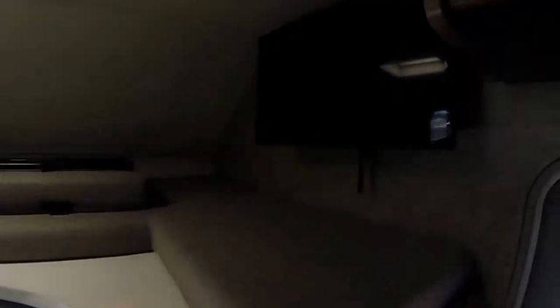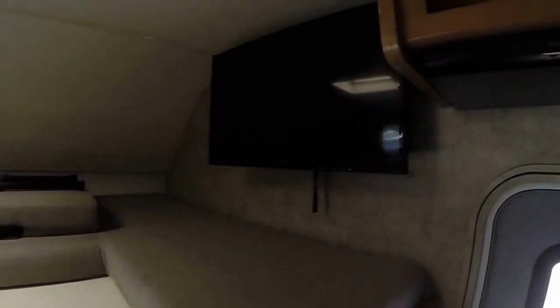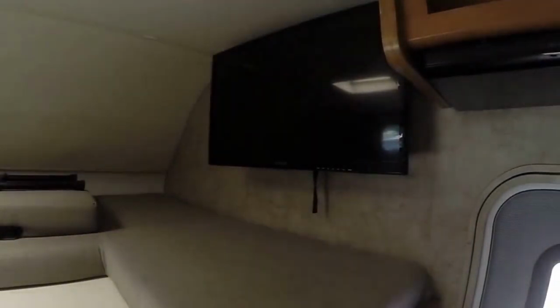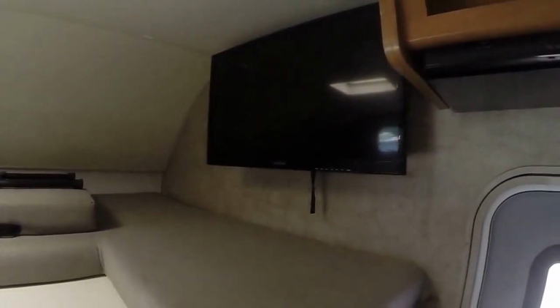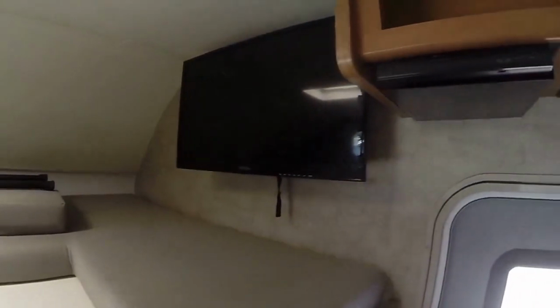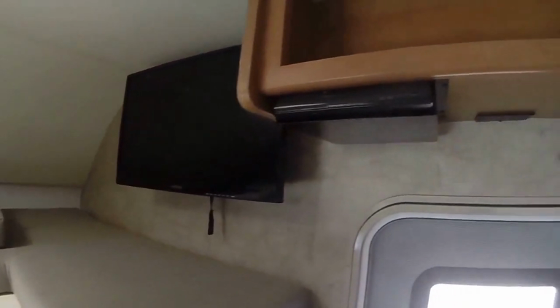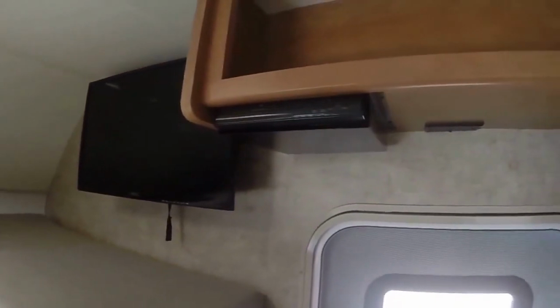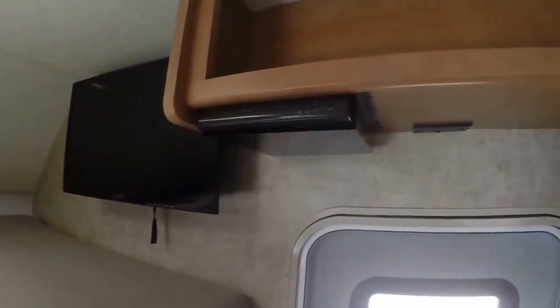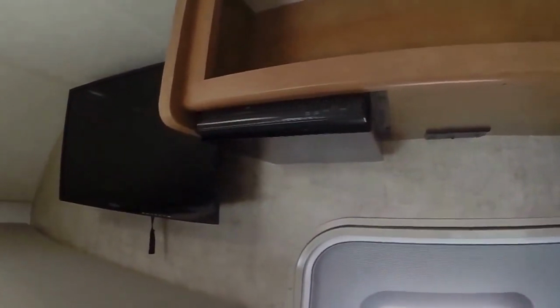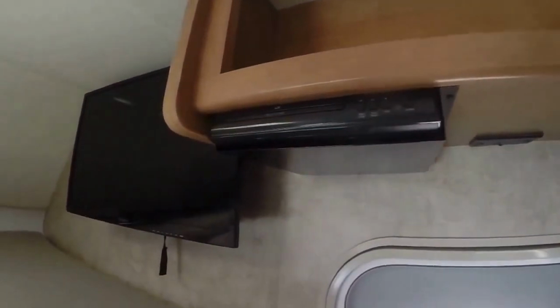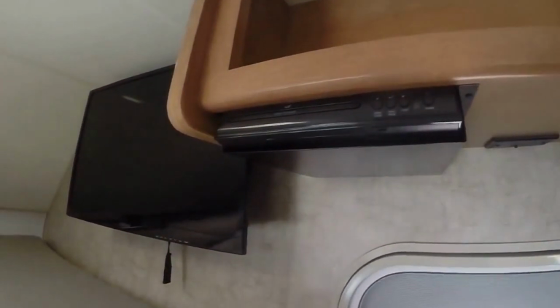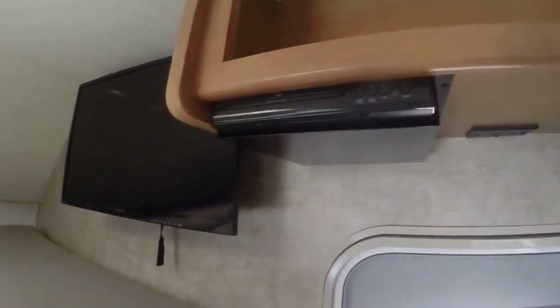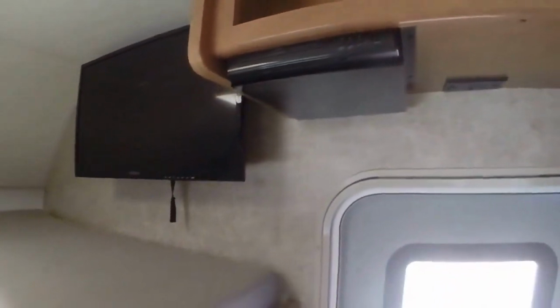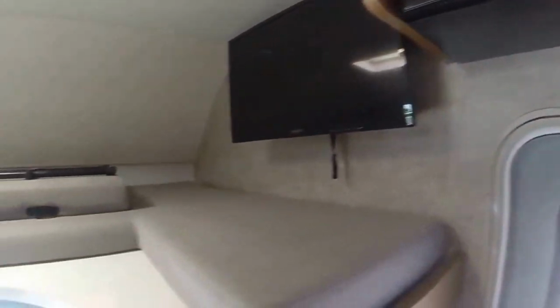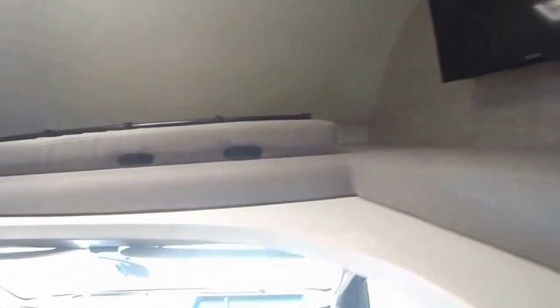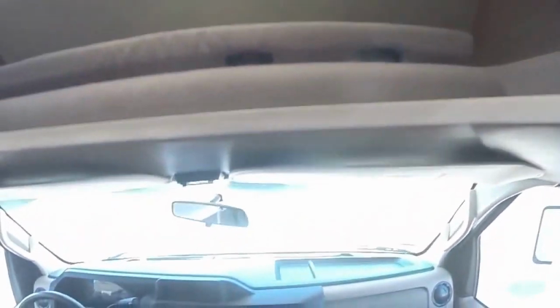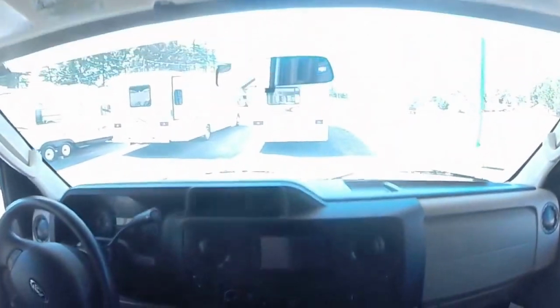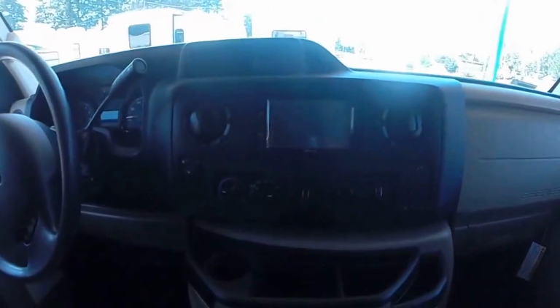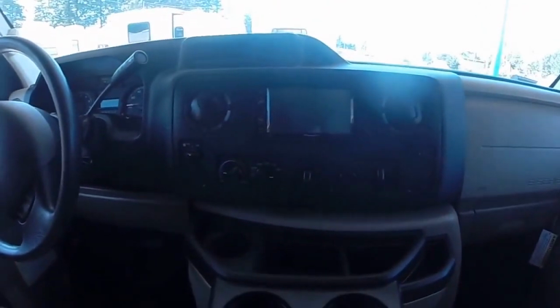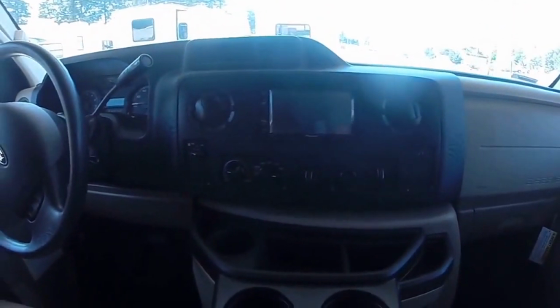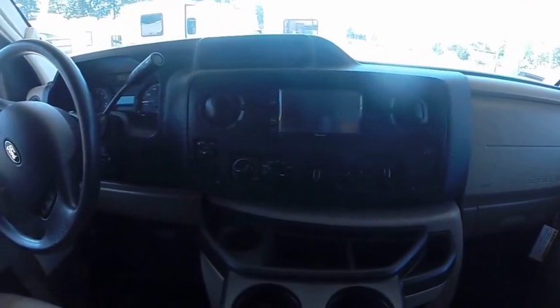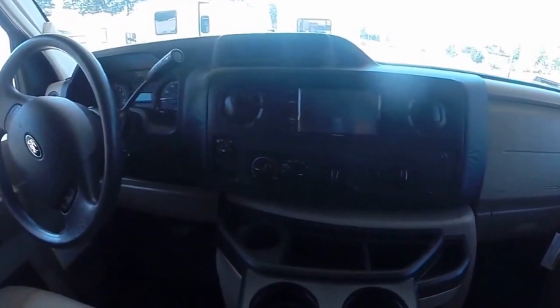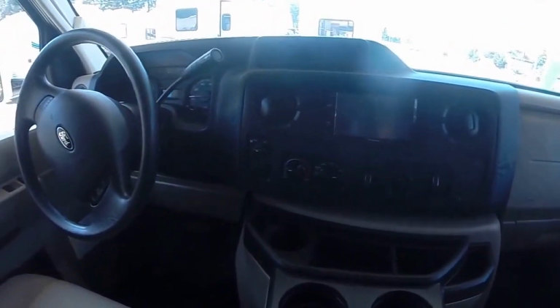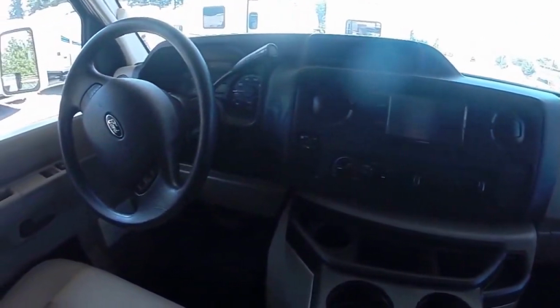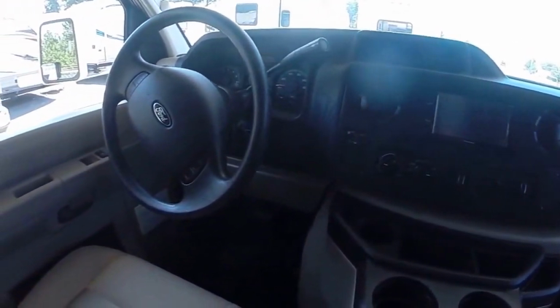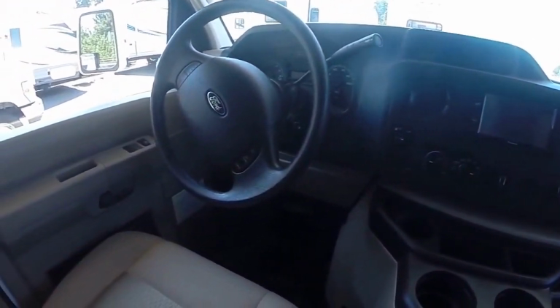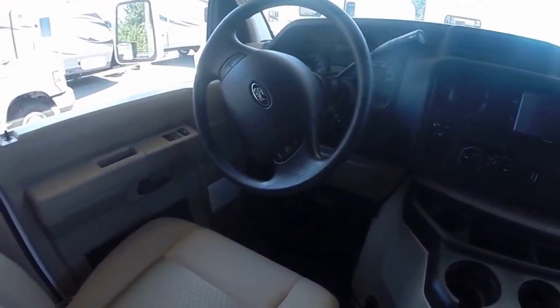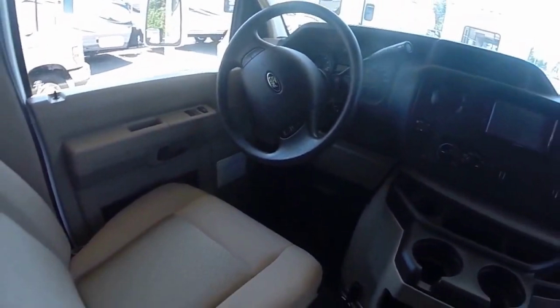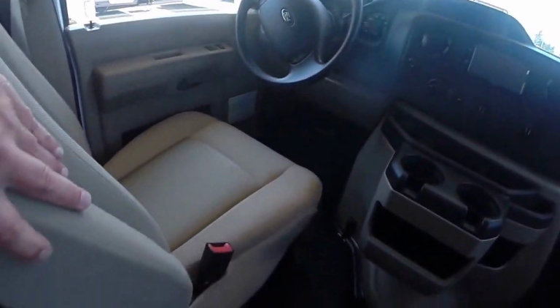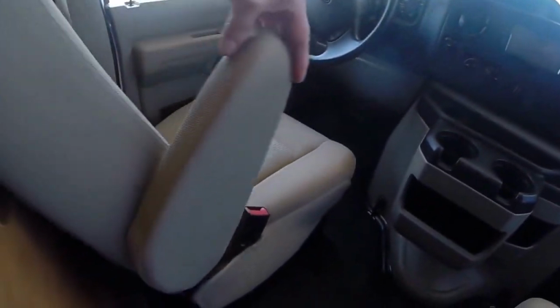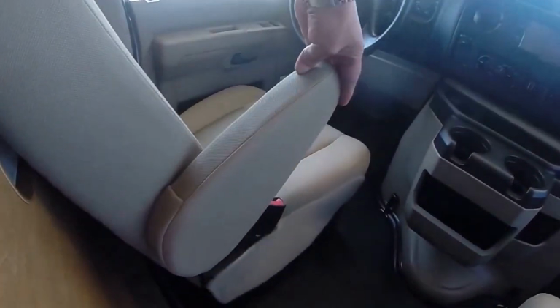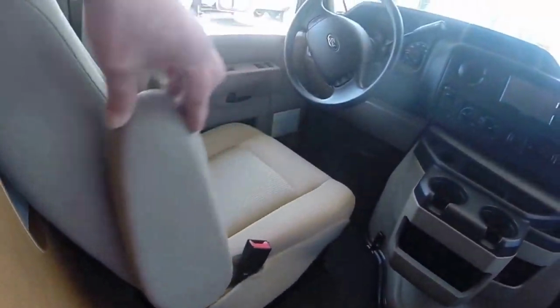Right beside us we've got a flat screen TV with a DVD/CD player. You also have an AM/FM/CD player that's built into the unit itself. Power windows, power locks, tilt wheel, and captain seats with armrests.